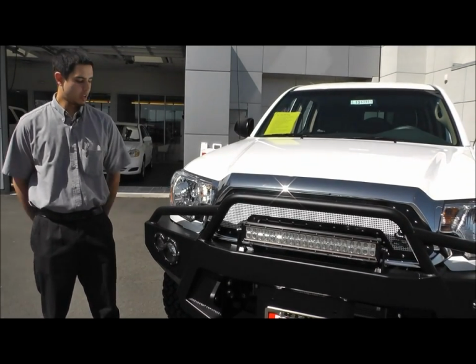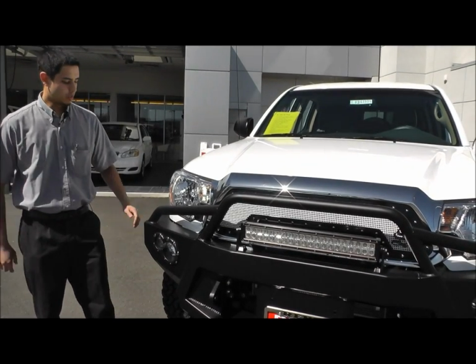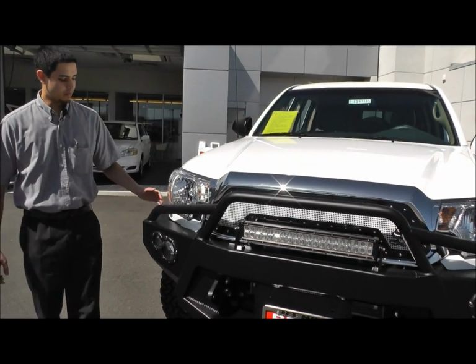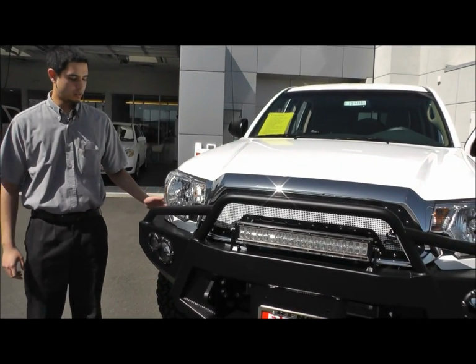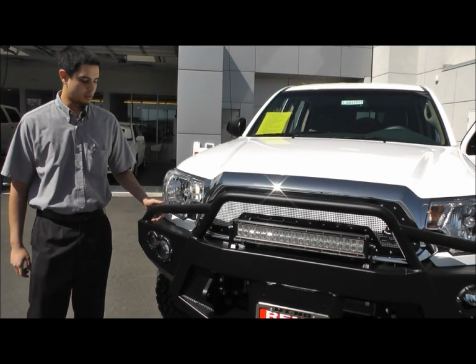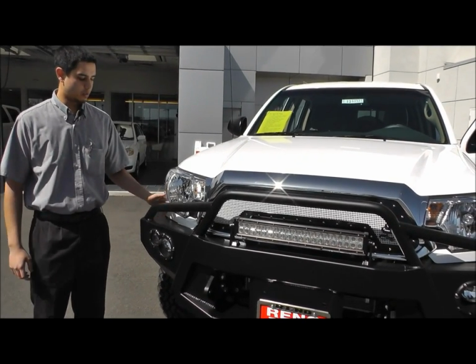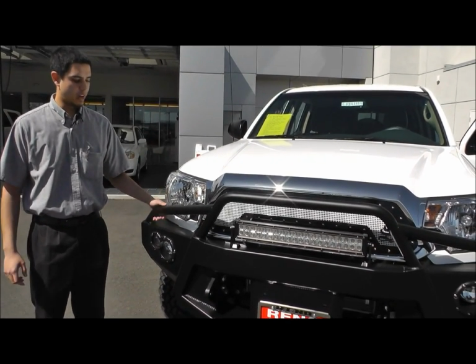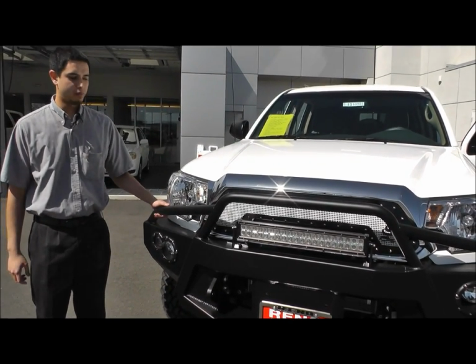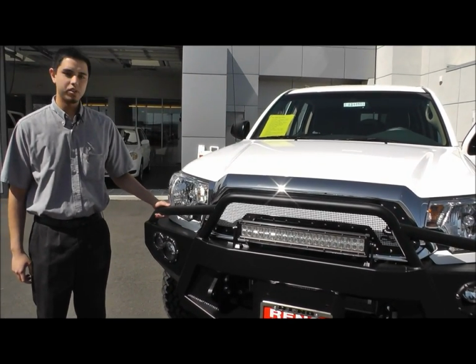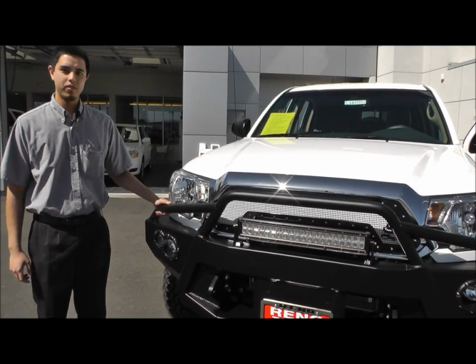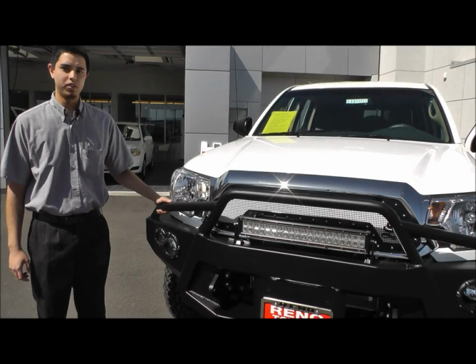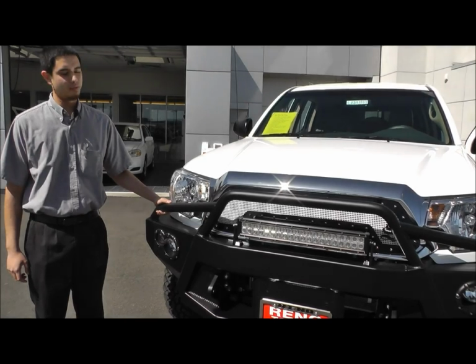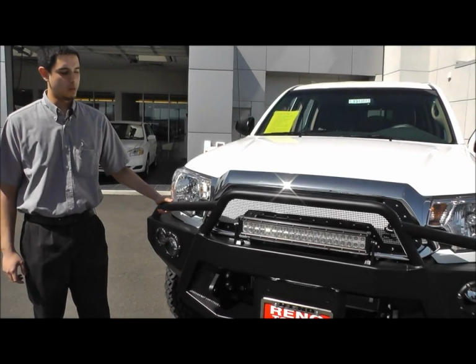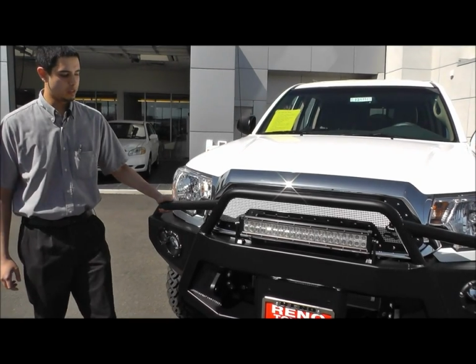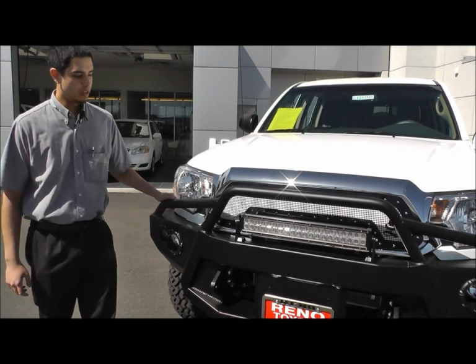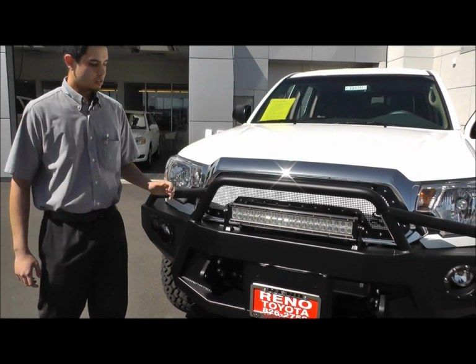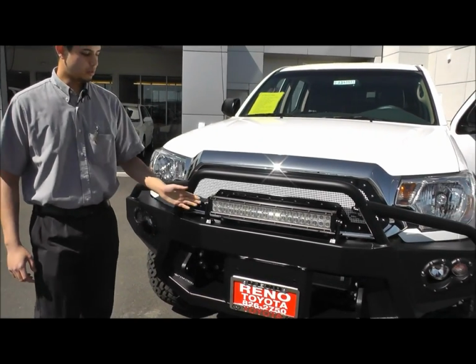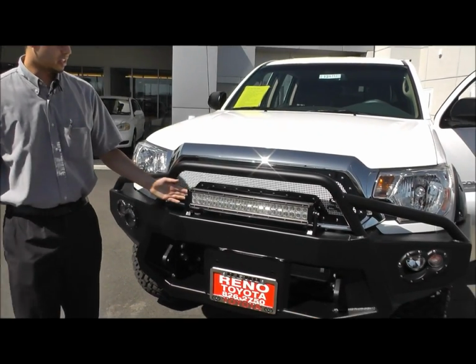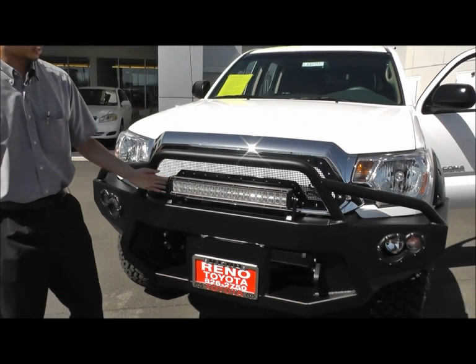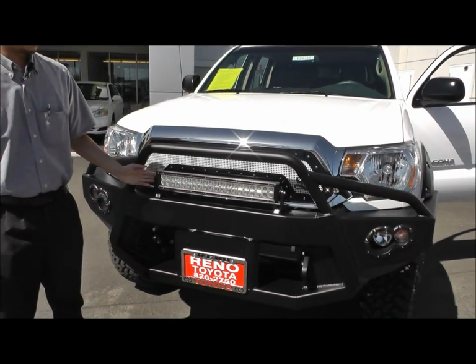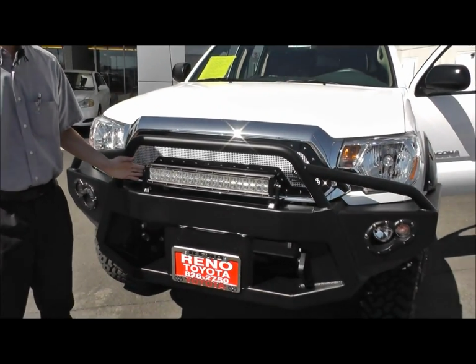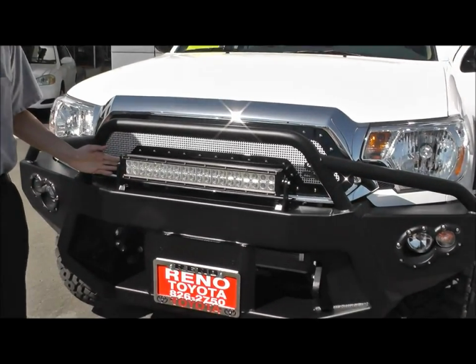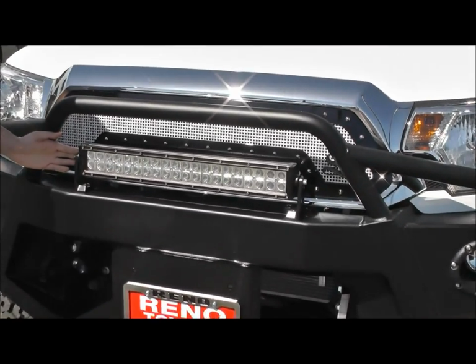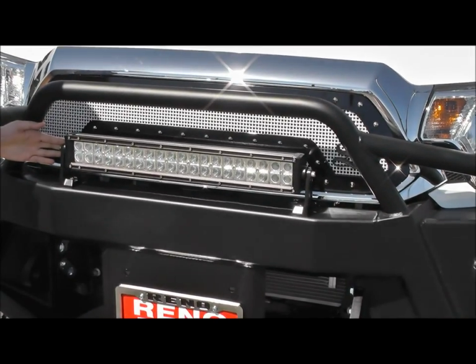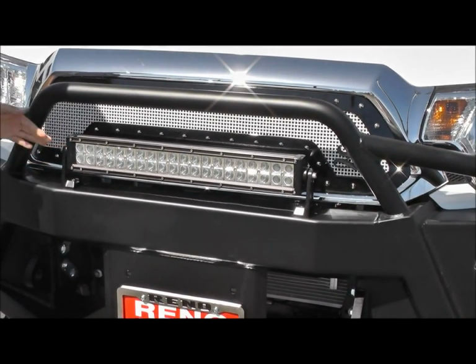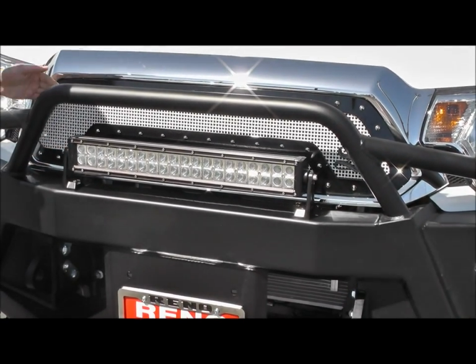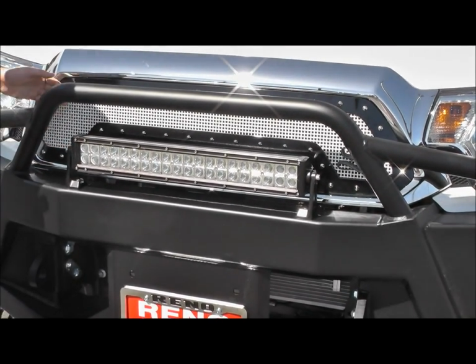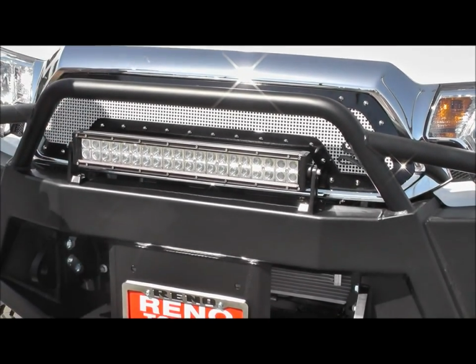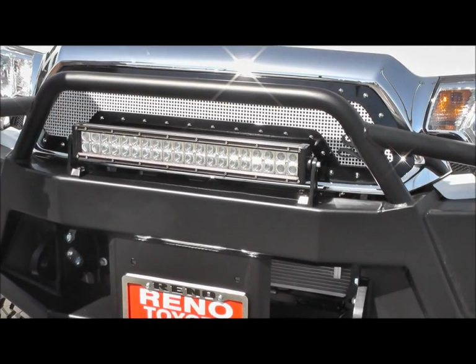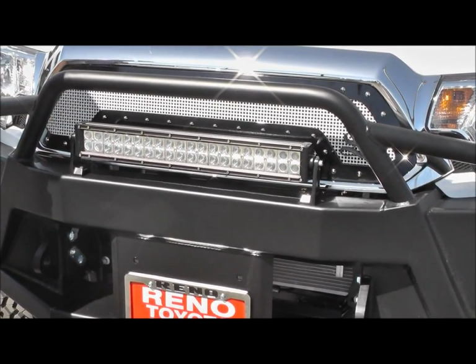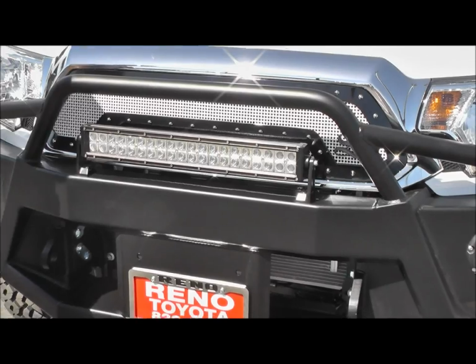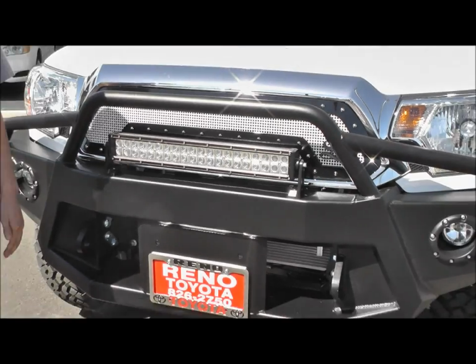We have outfitted this vehicle with a Fab Four's heavy-duty off-road bumper, Towtron LED off-road lights, and a custom painted to match status grille.